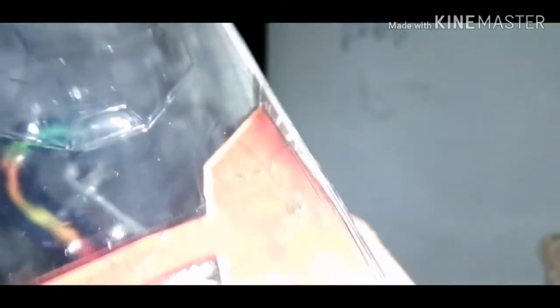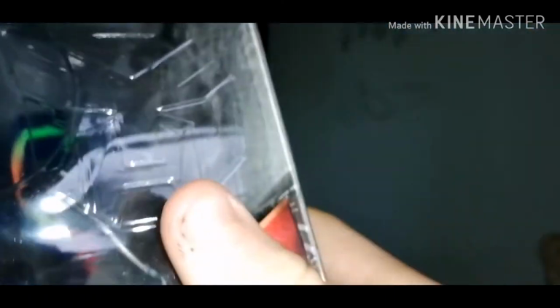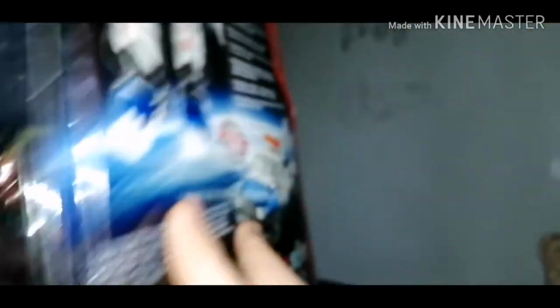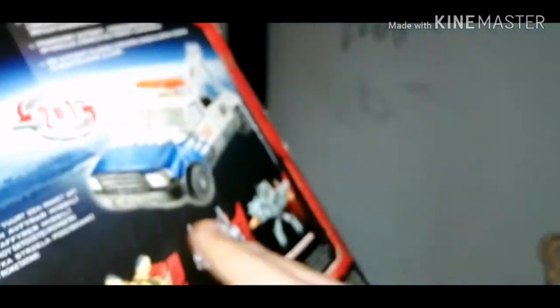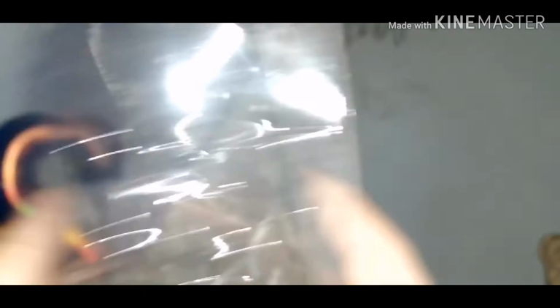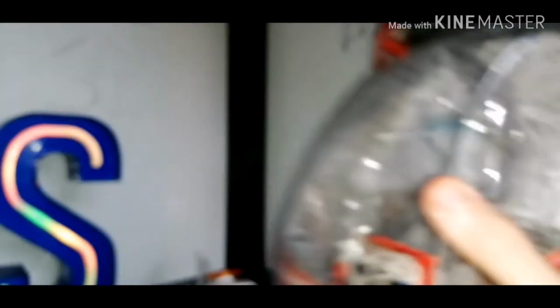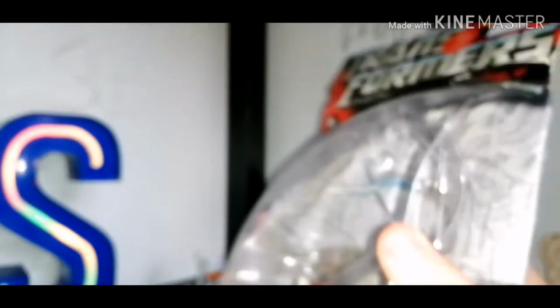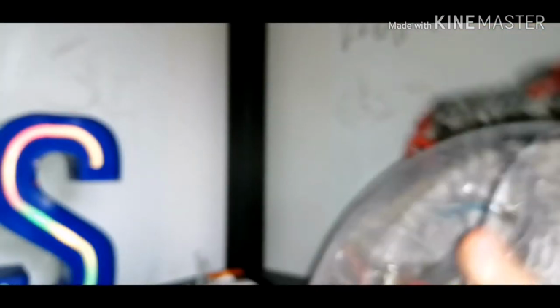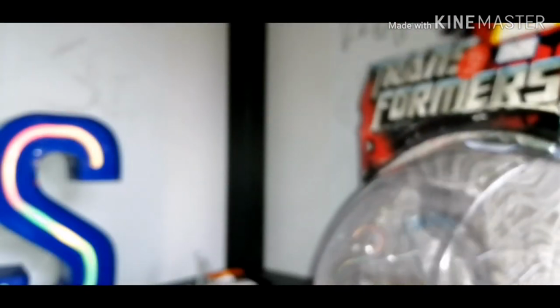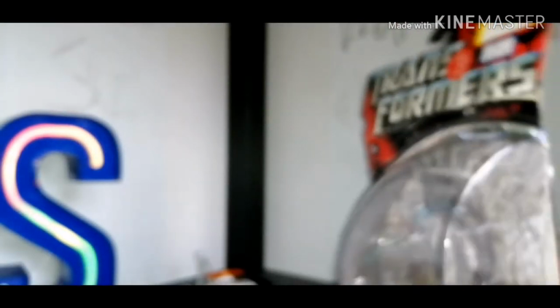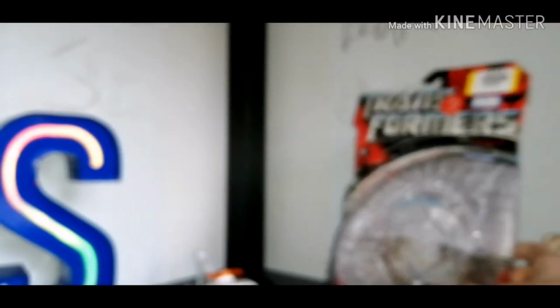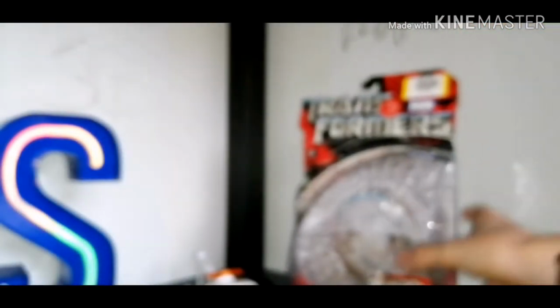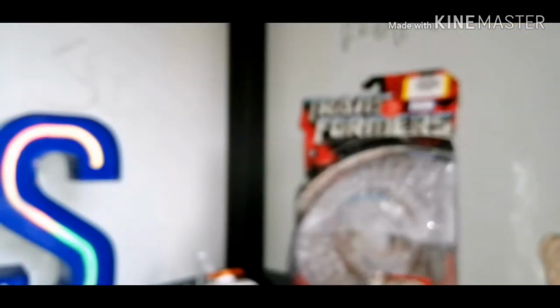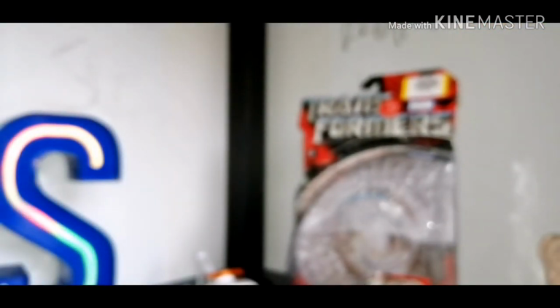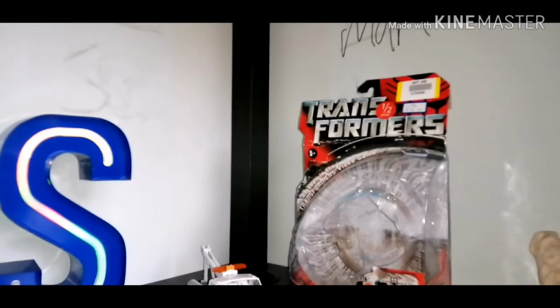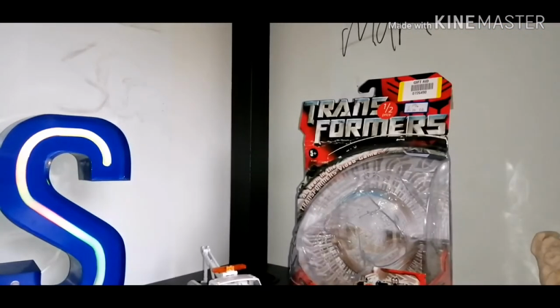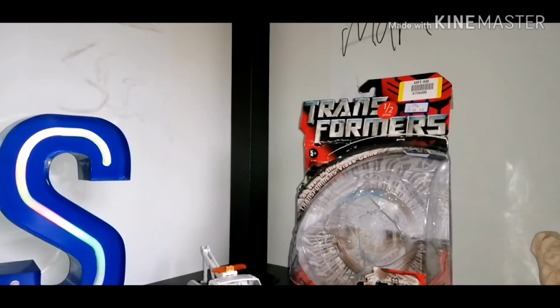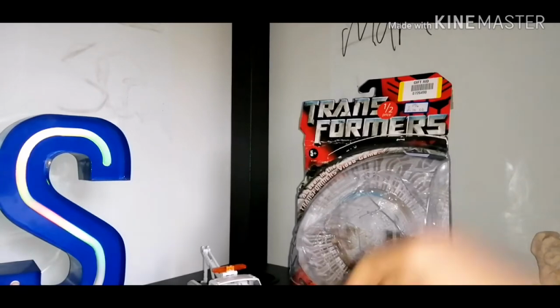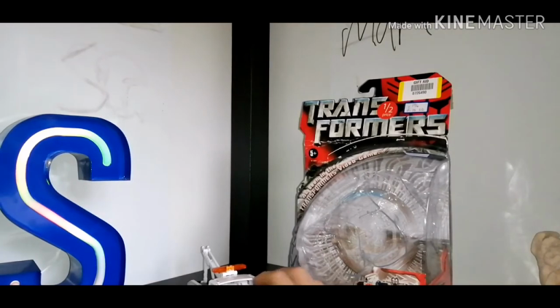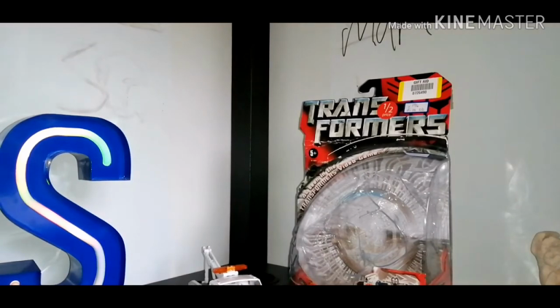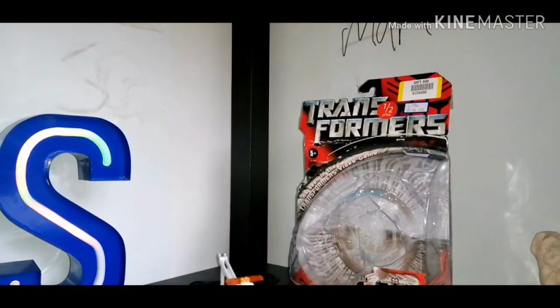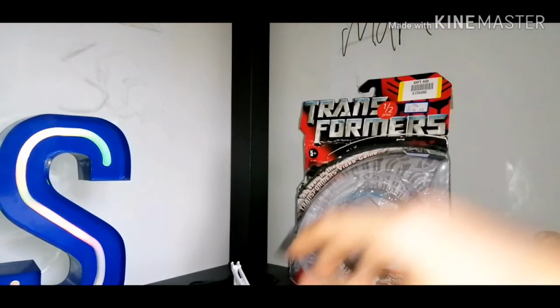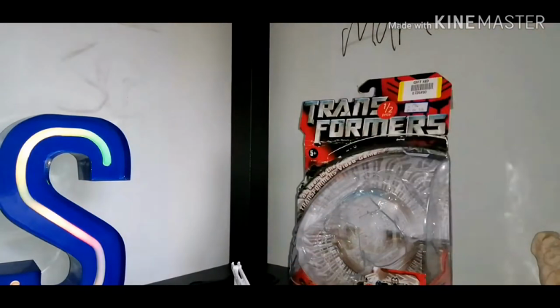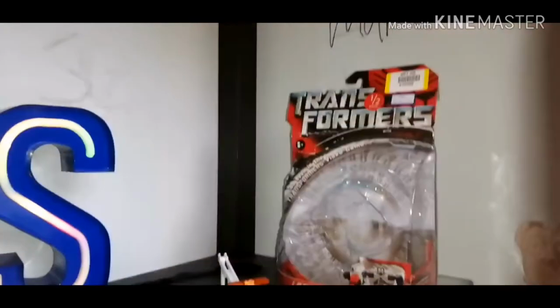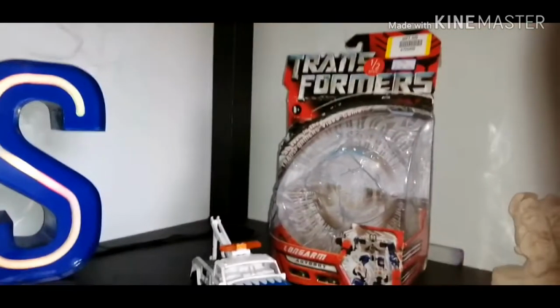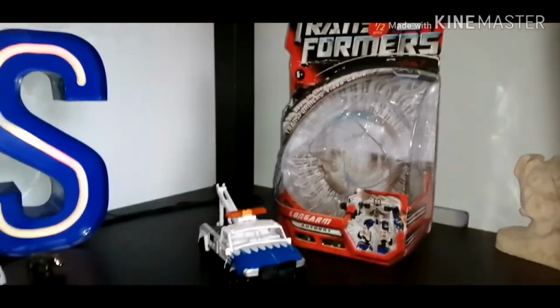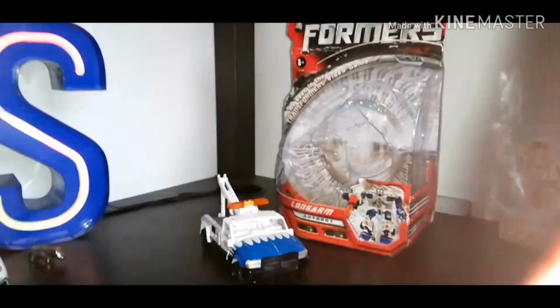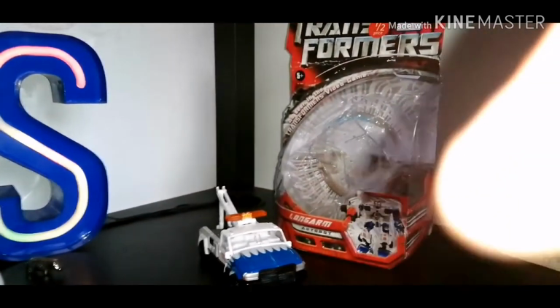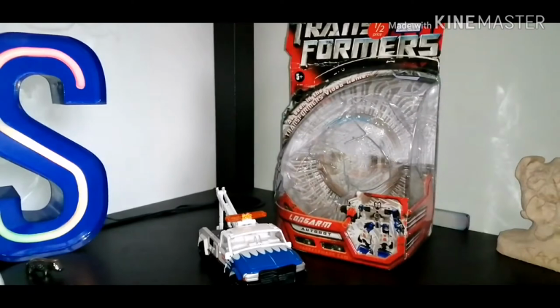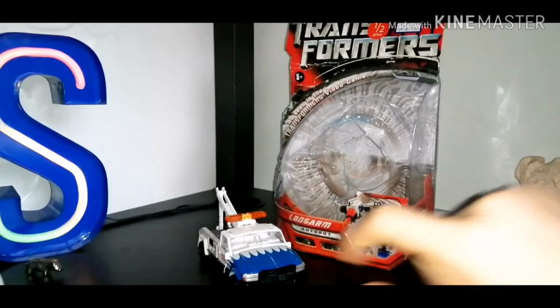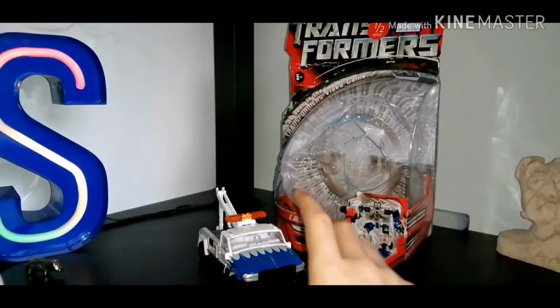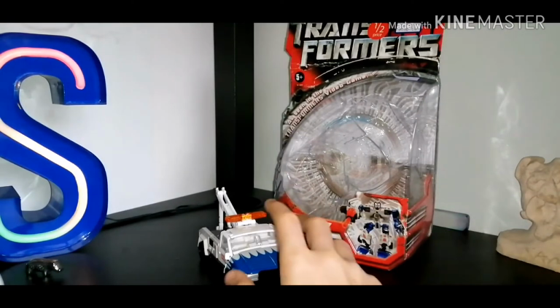It had never been opened — well, until I opened it obviously. But it wasn't opened when I got it; it was brand new, everything was the same. Anyway, let's get back to this, shall we.